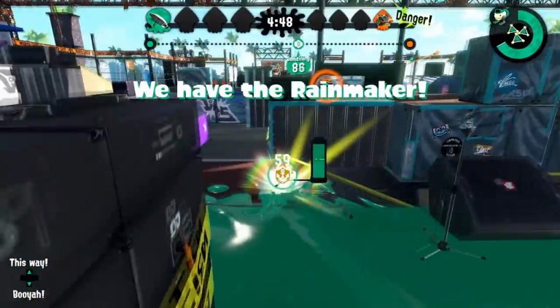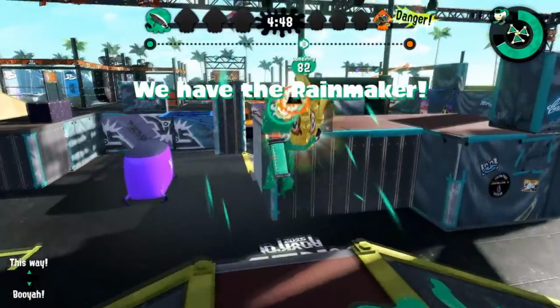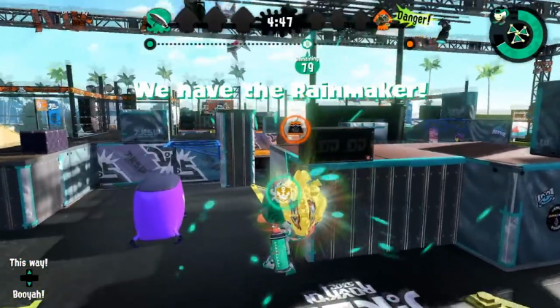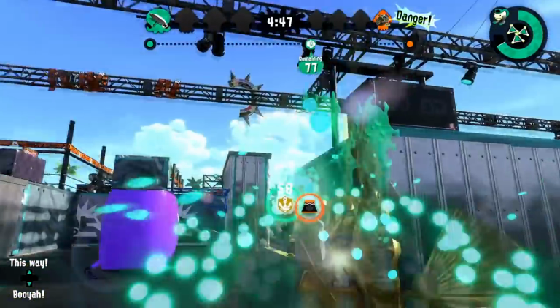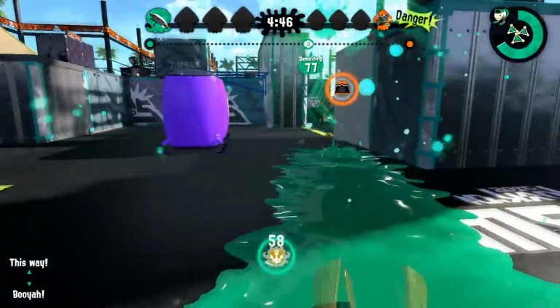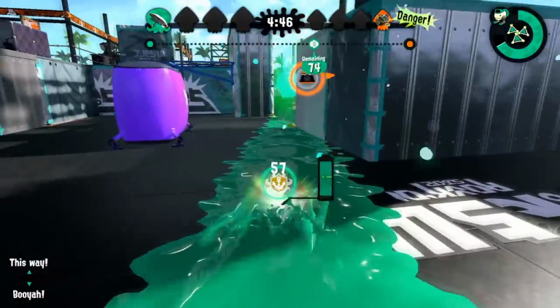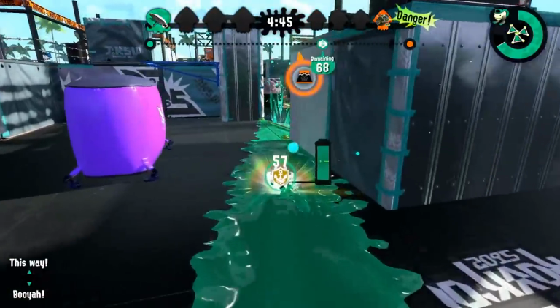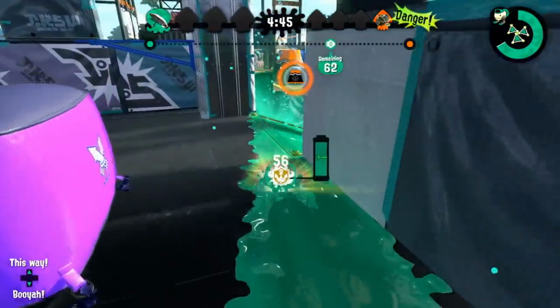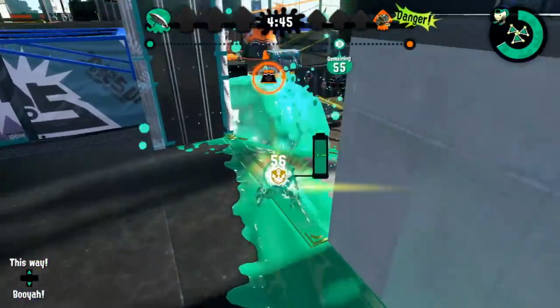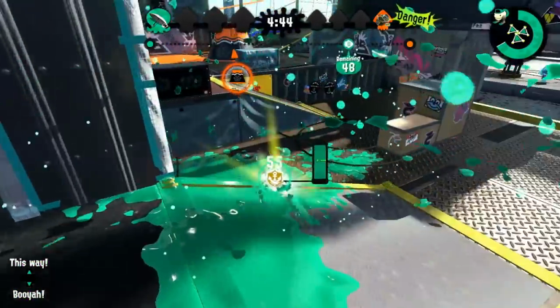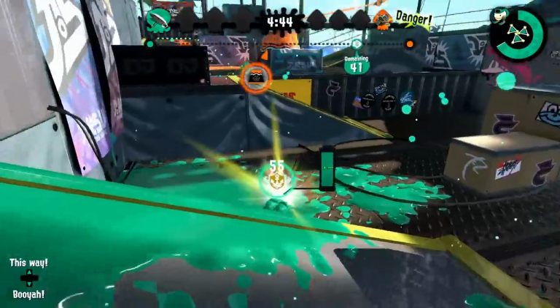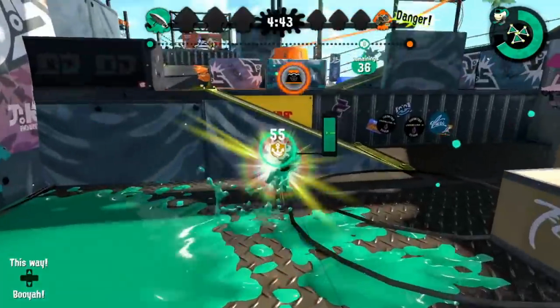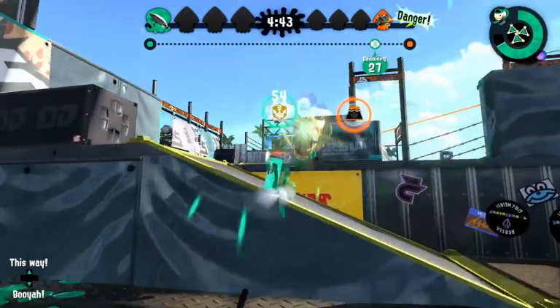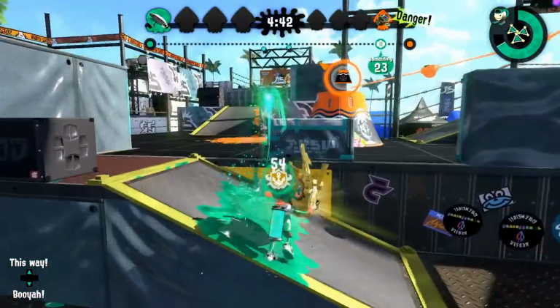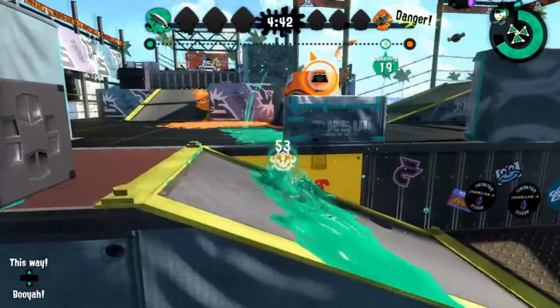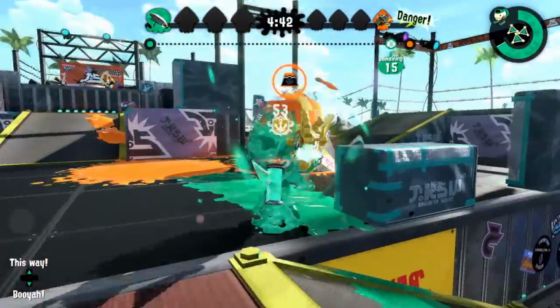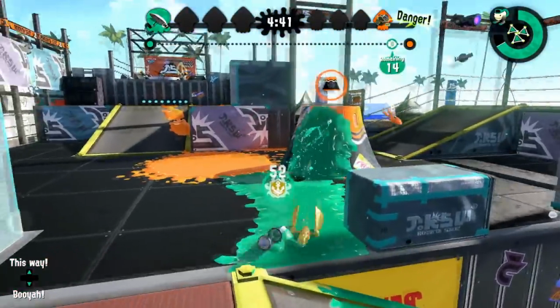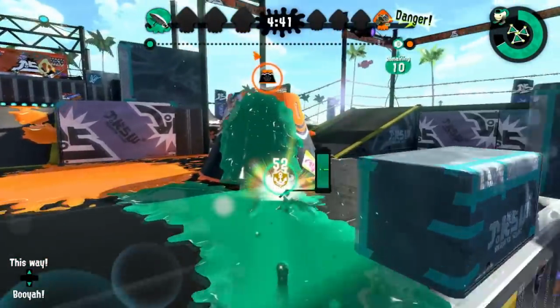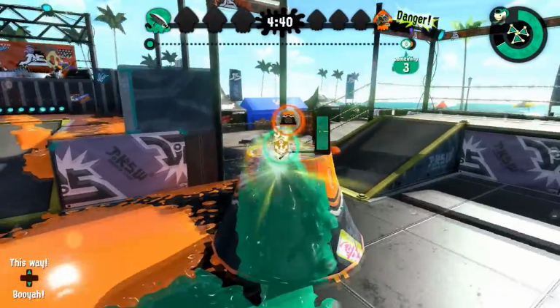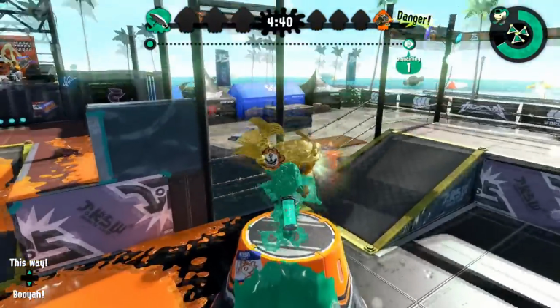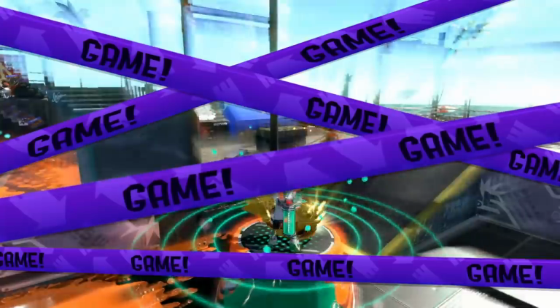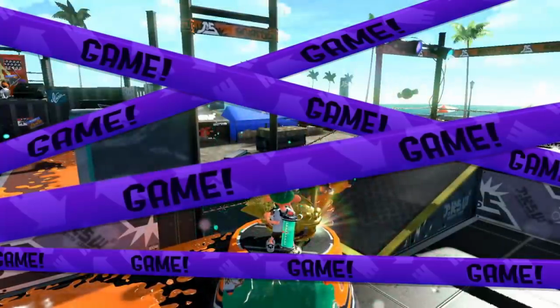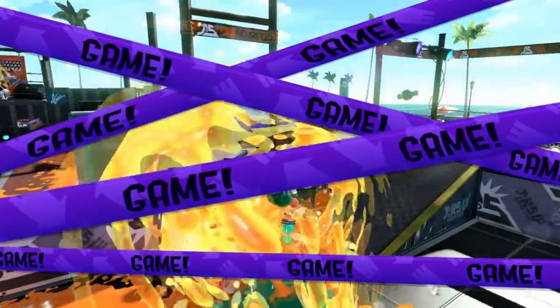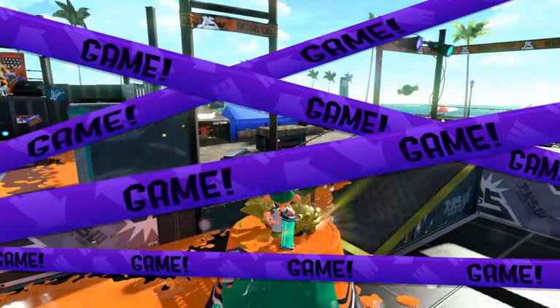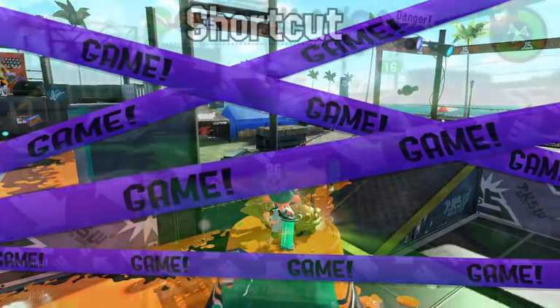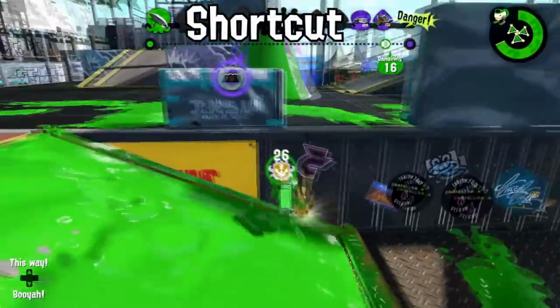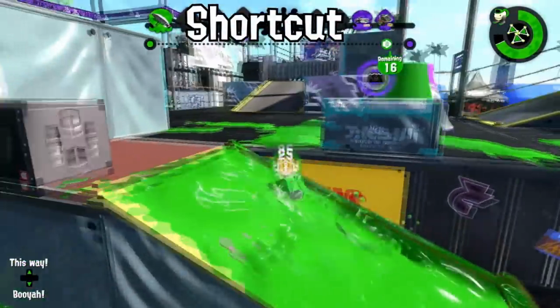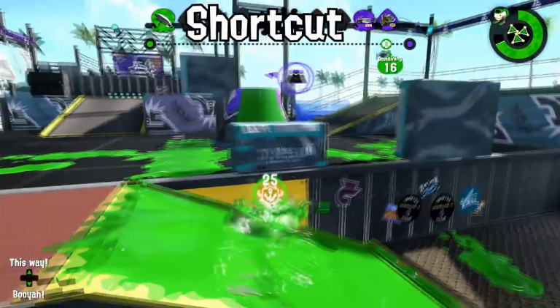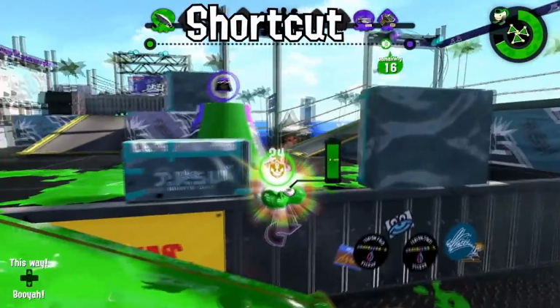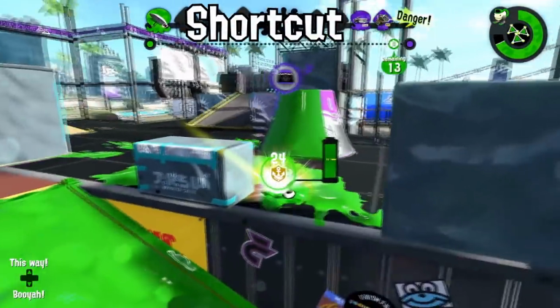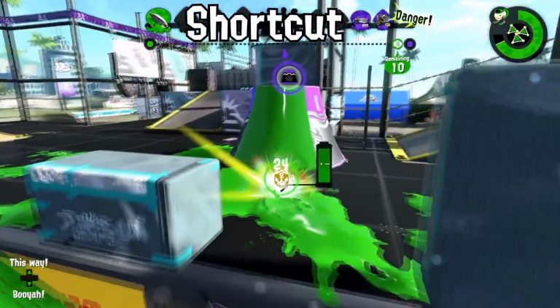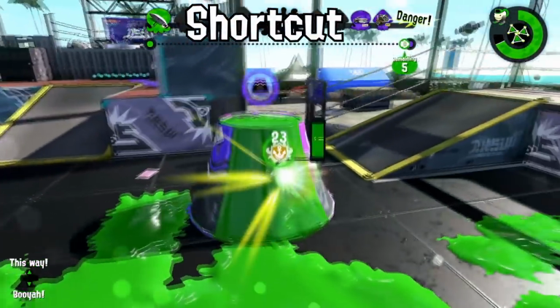Starfish right and left side are basically equal. One's a little bit faster, but the right side is generally a little bit safer. Also jump up the ramp, and it's easy. There is also a really situational and hard shortcut here — I don't recommend it.